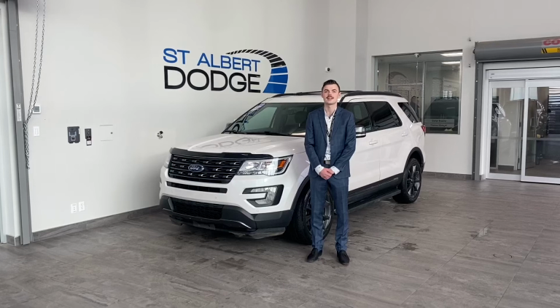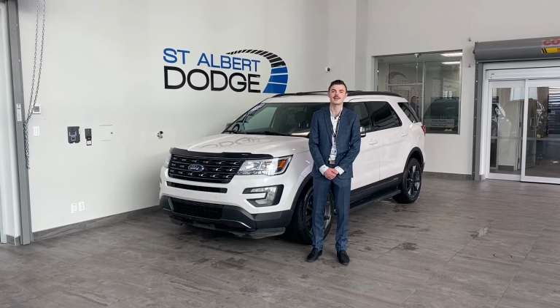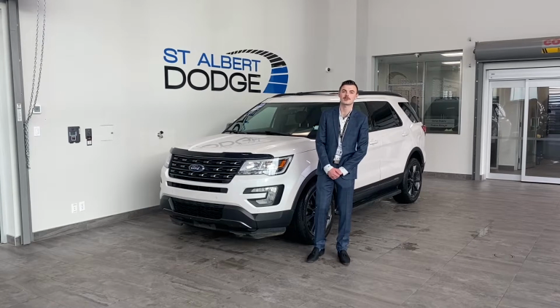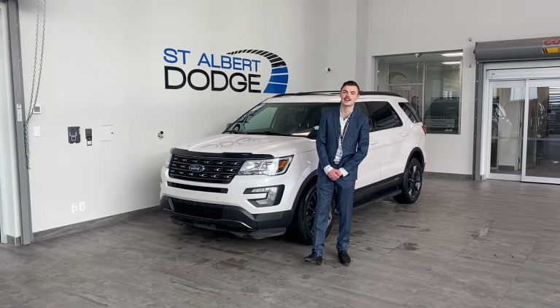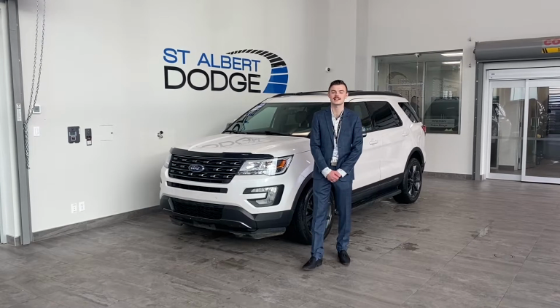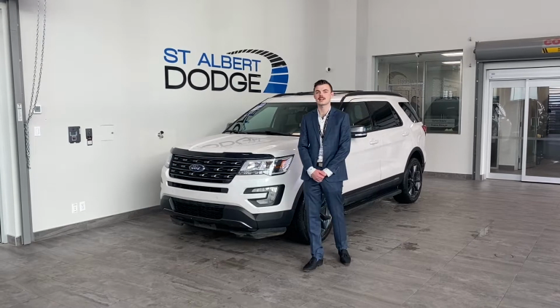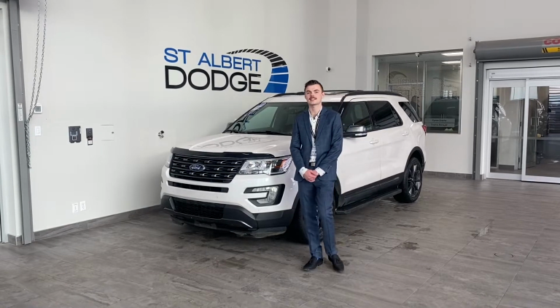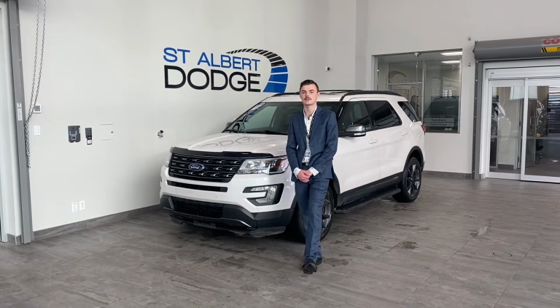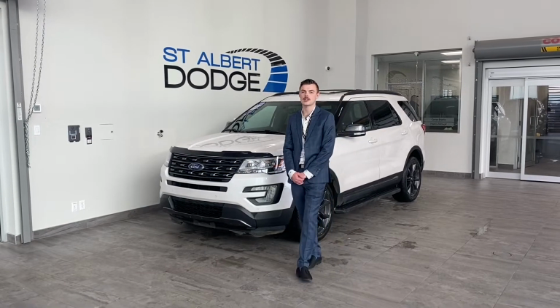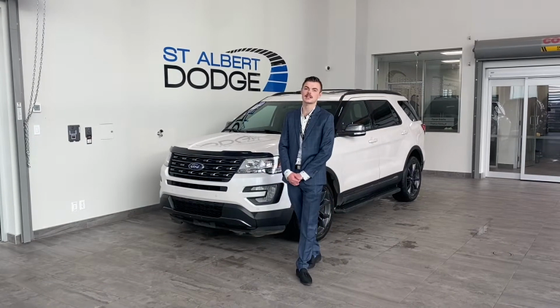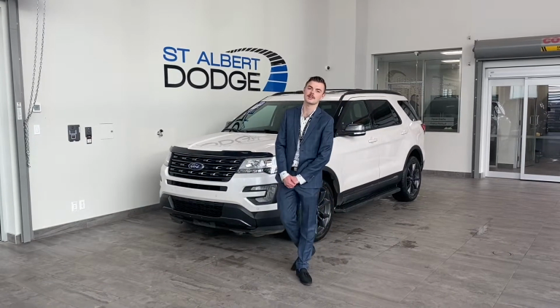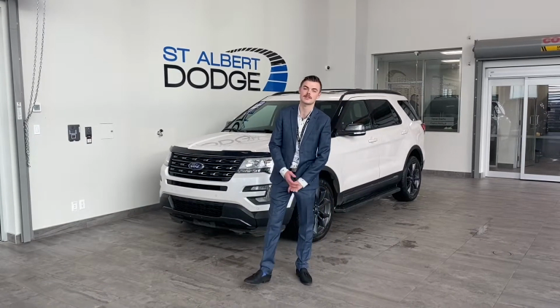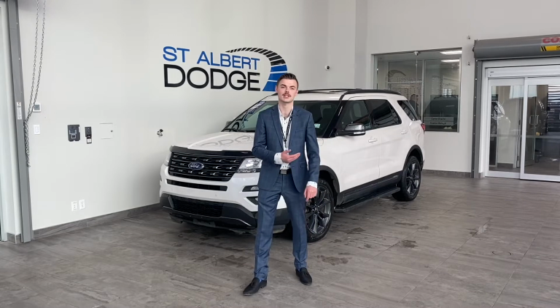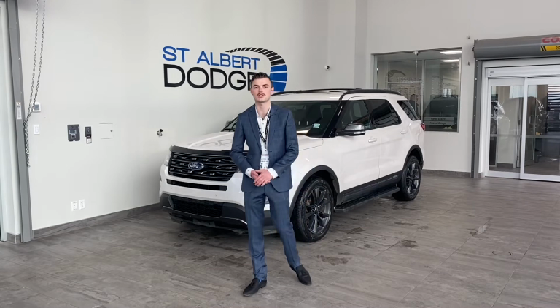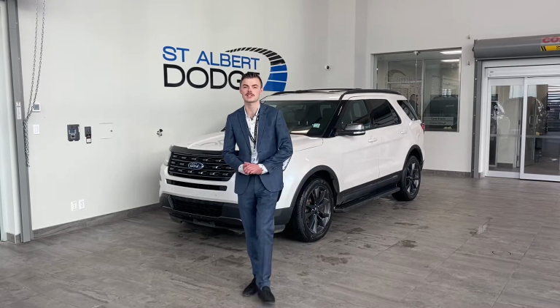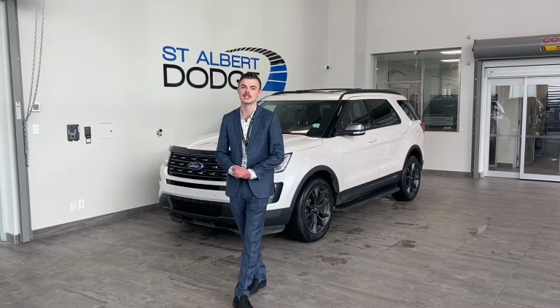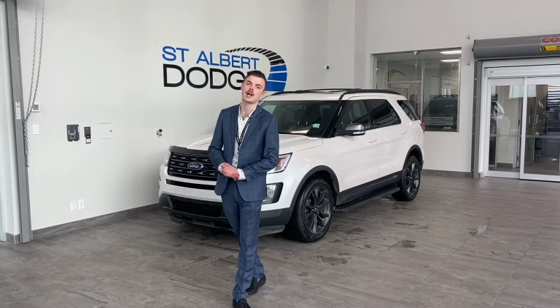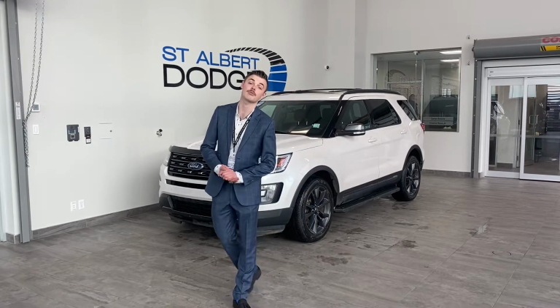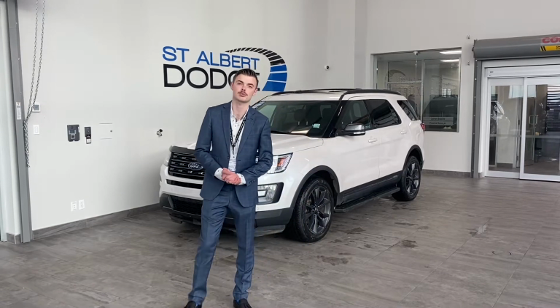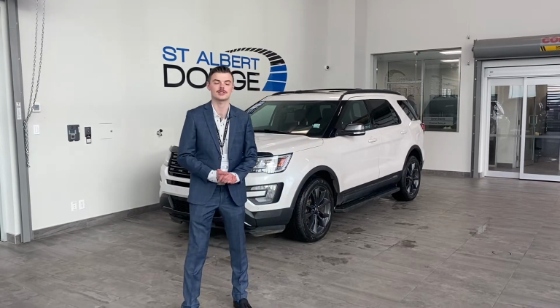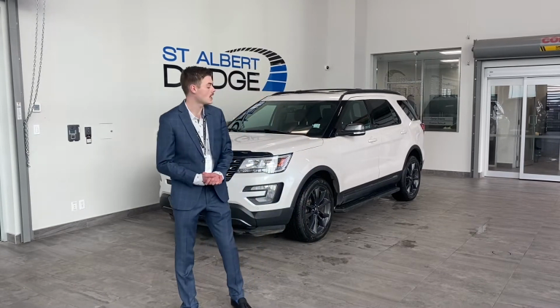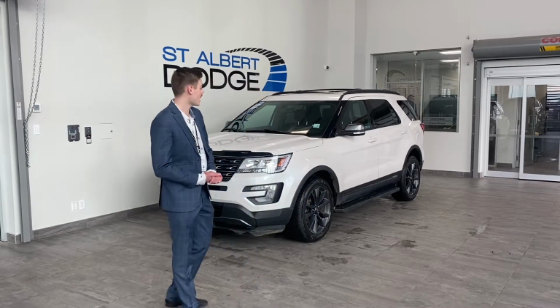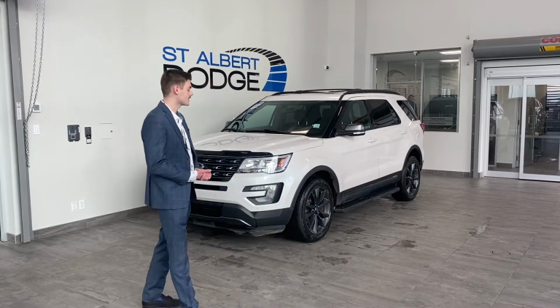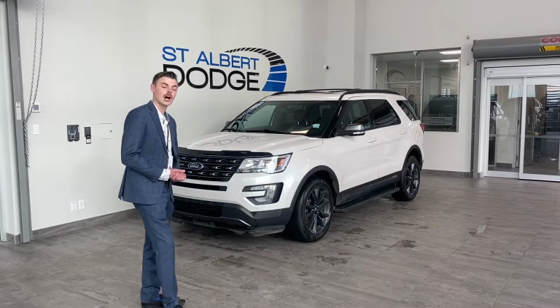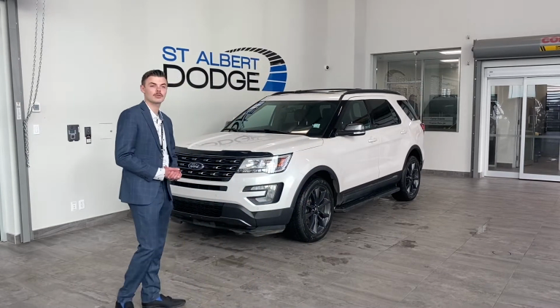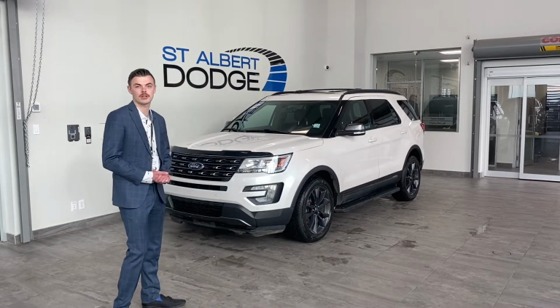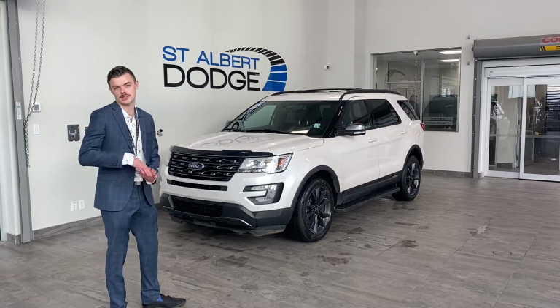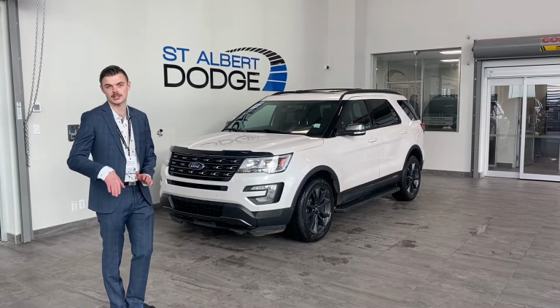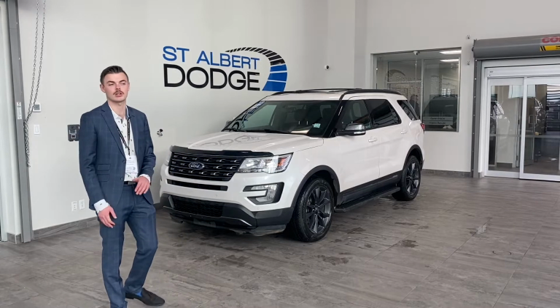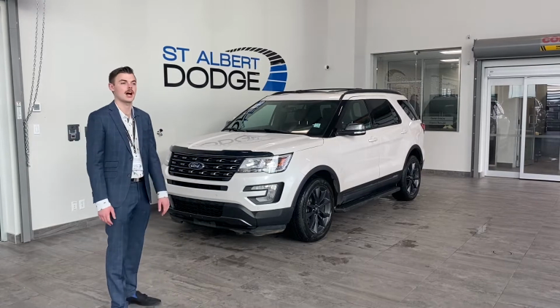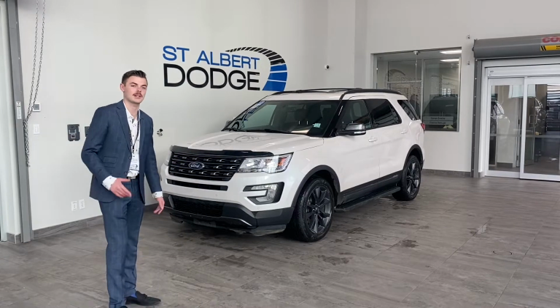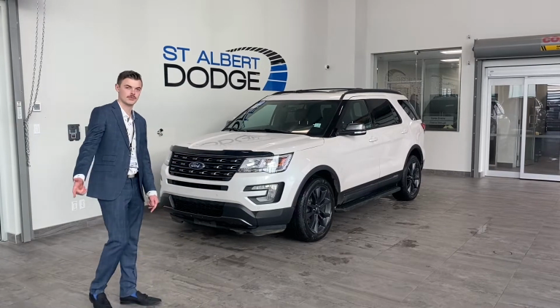Hey, what's going on guys? Shannon Stute down at St. Albert Dodge, and I get the pleasure of introducing this 2017 Ford Explorer to you — well, it's not a Ford Explorer, it's just an Explorer and it's a Ford.